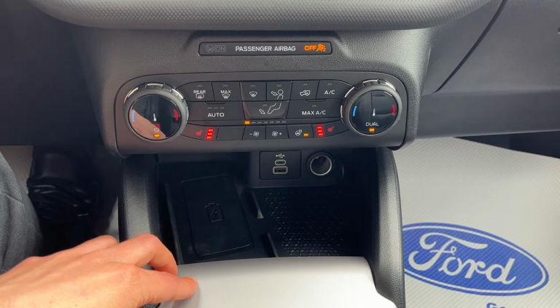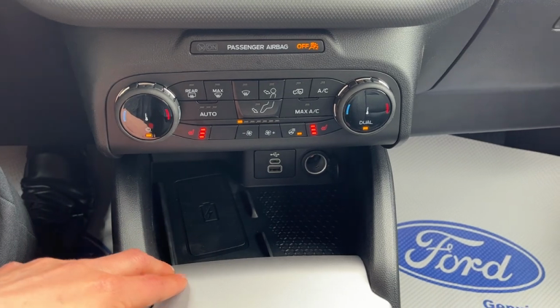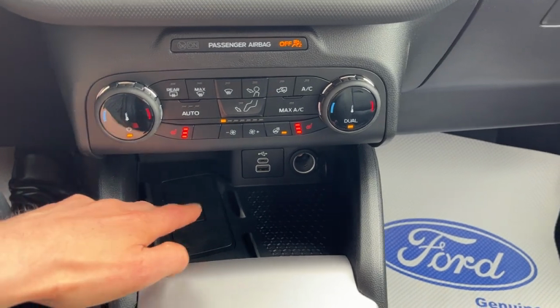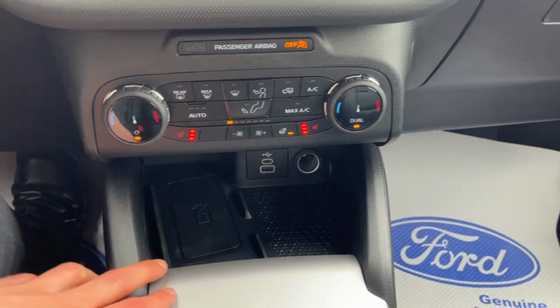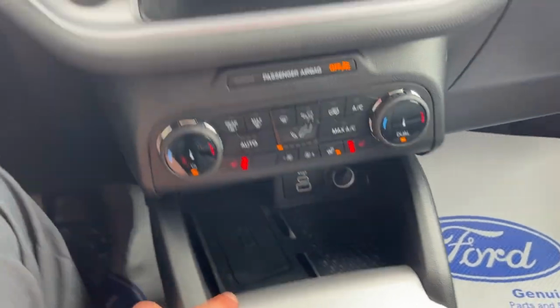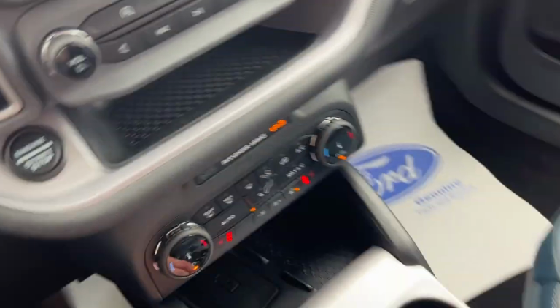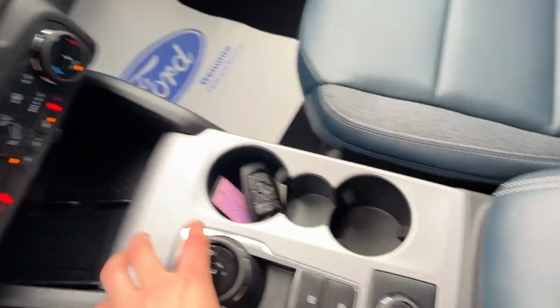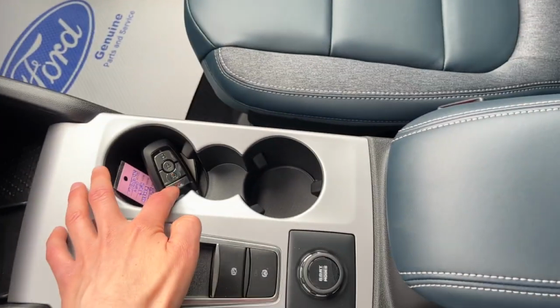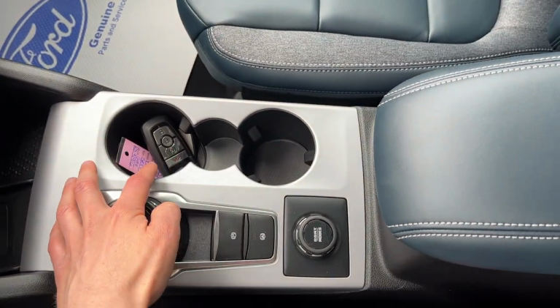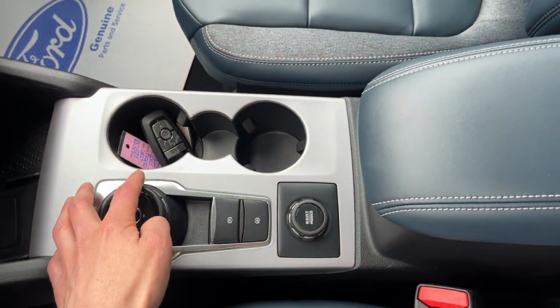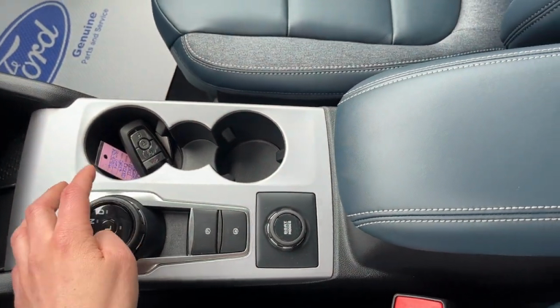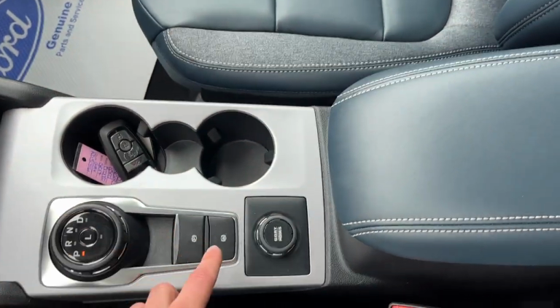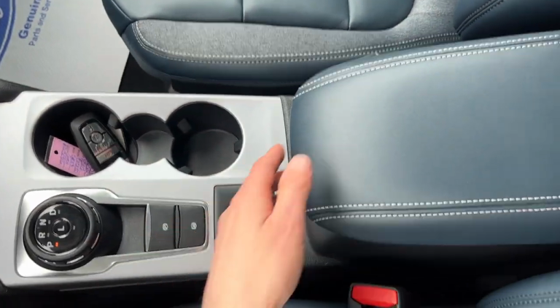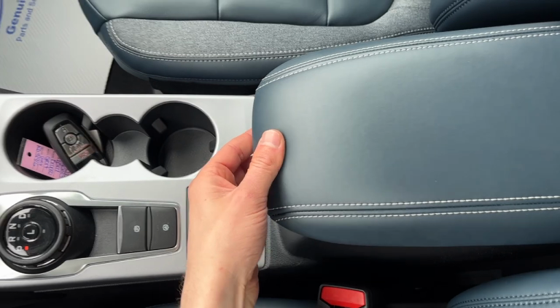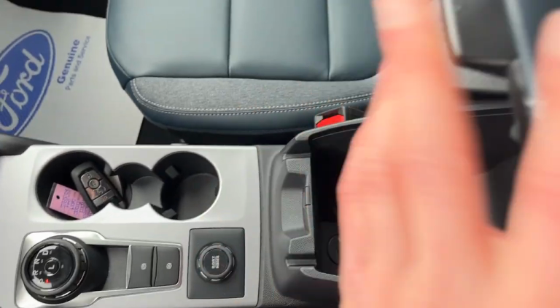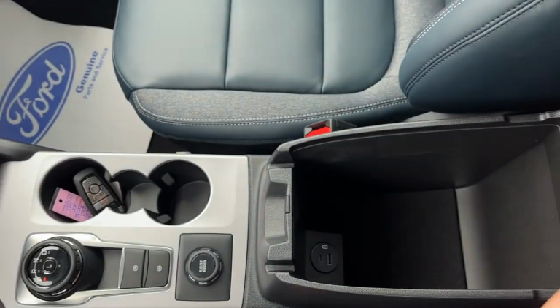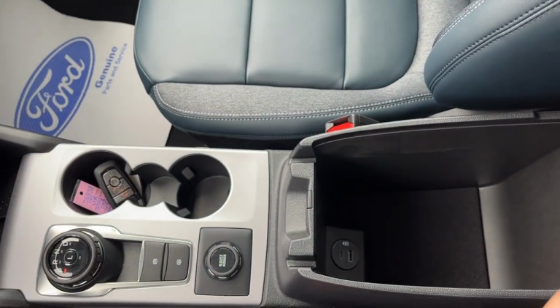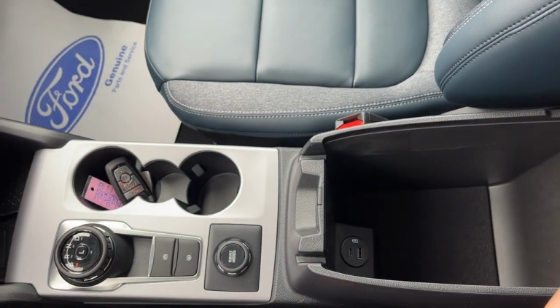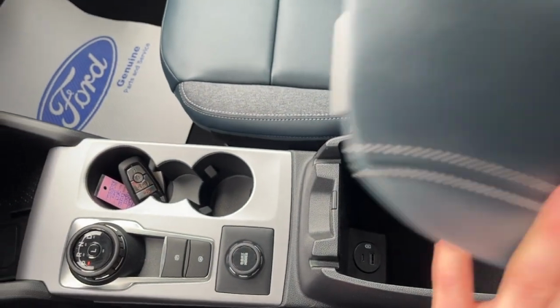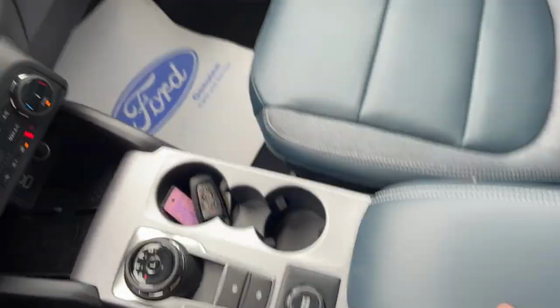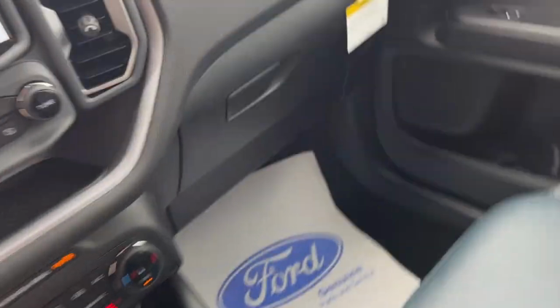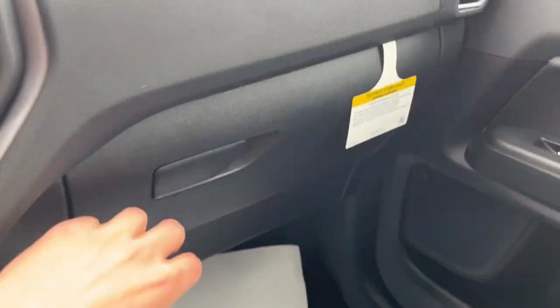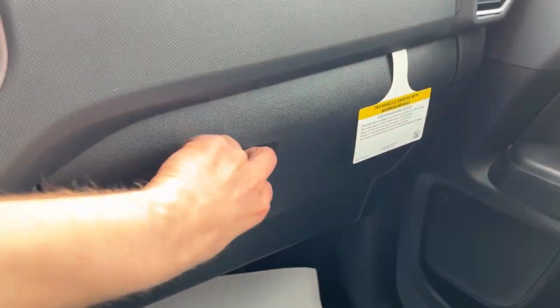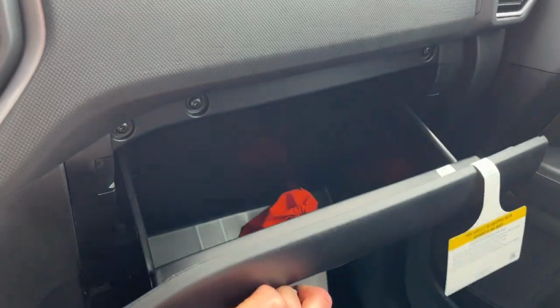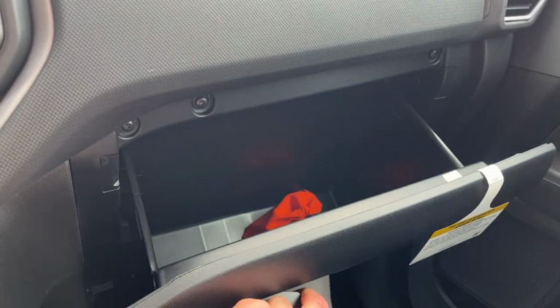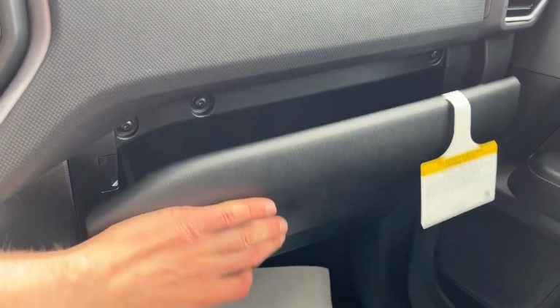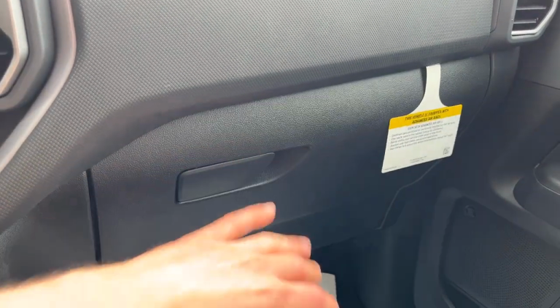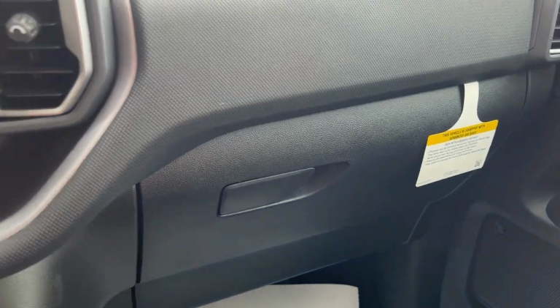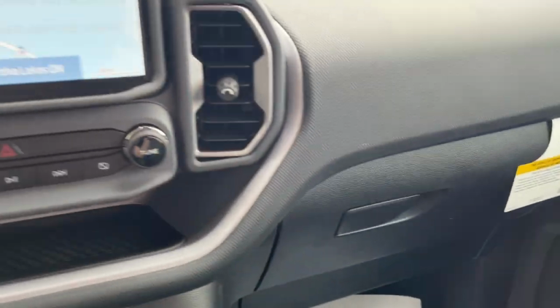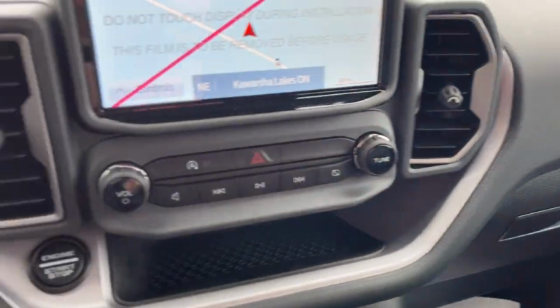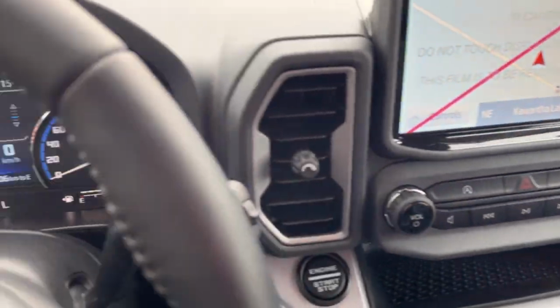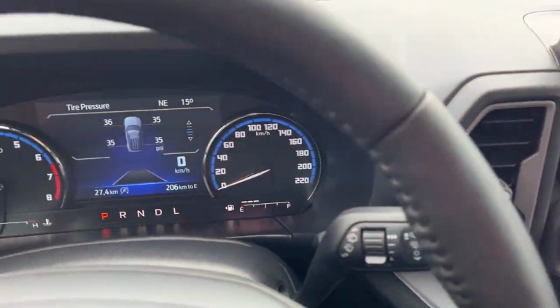You also get wireless charging, and you do have remote start on the key fob. There are your different drive modes, plenty of storage in the center console, a couple more USBs, and some more storage in the glove box. So really nice Bronco Sport all the way around.